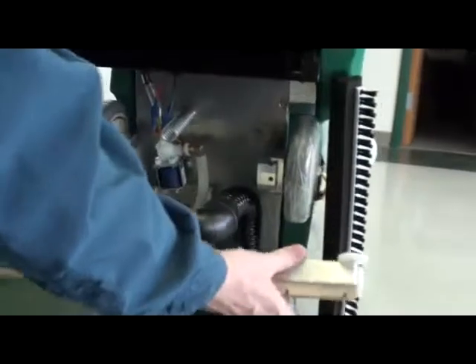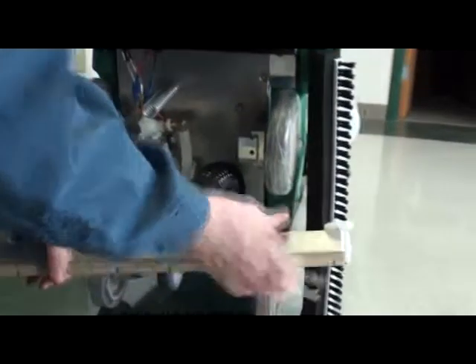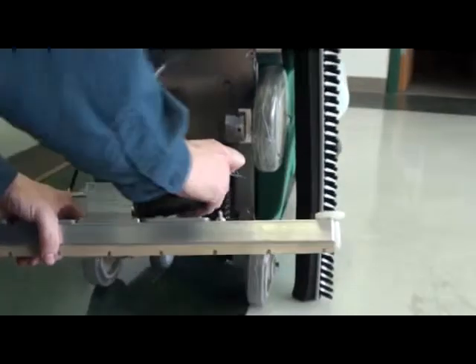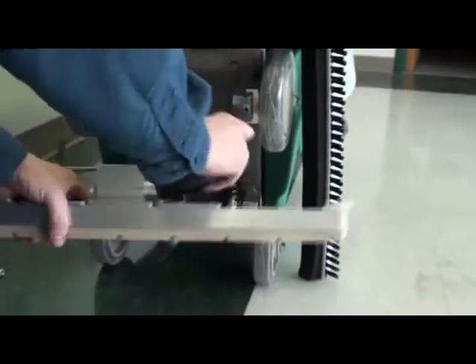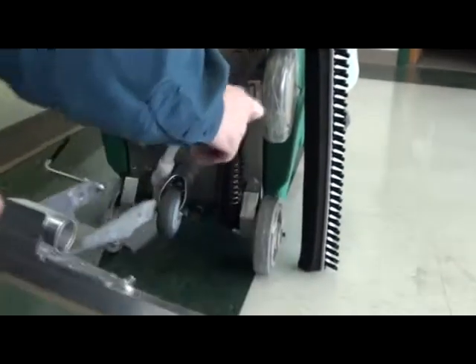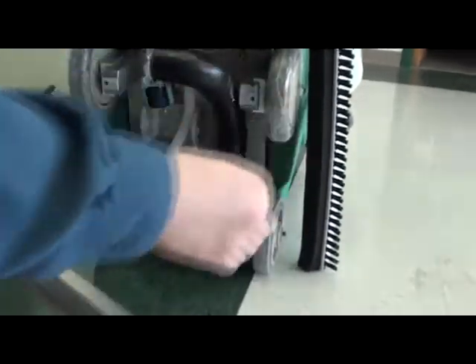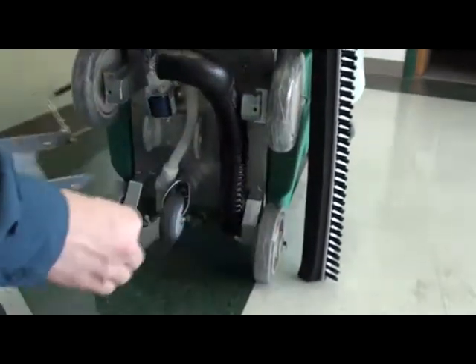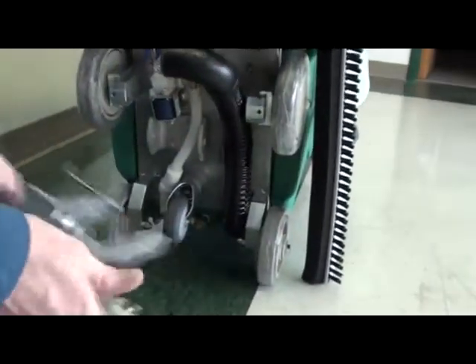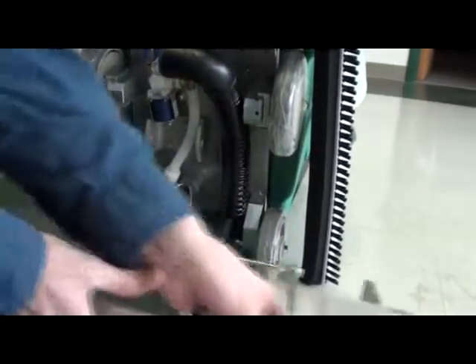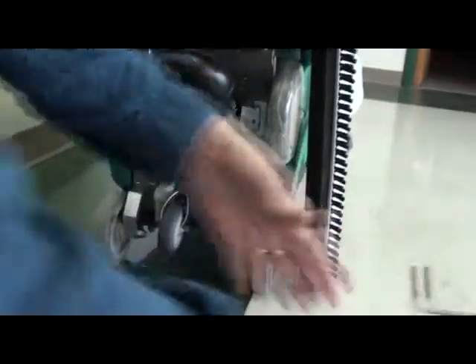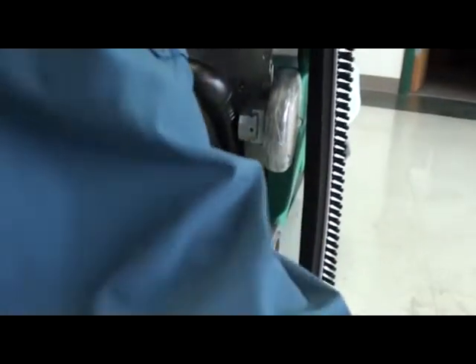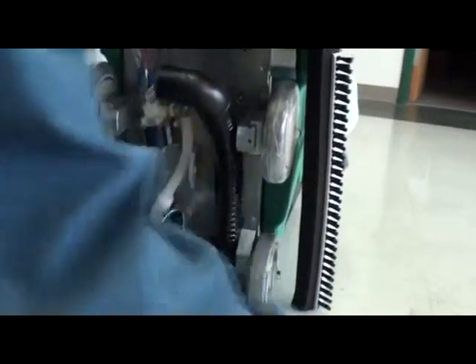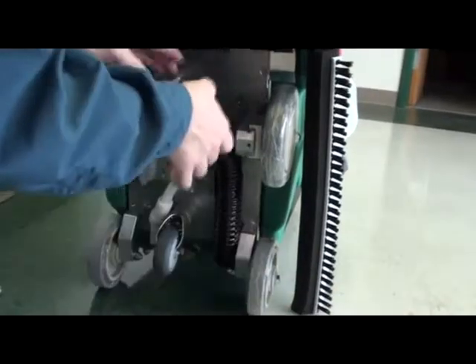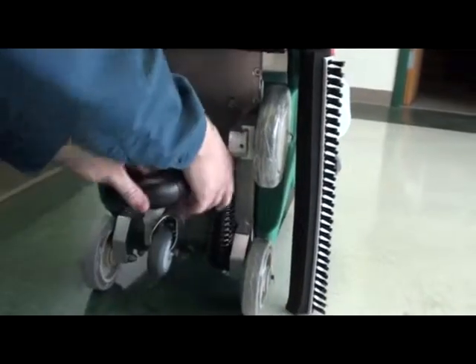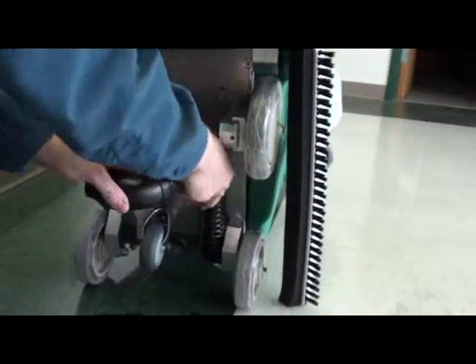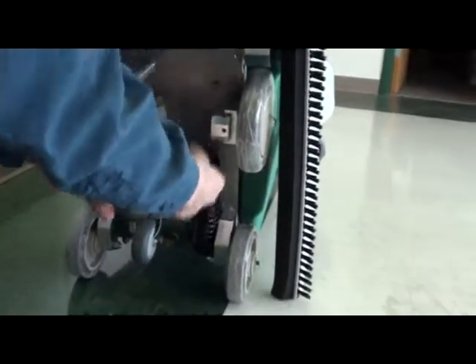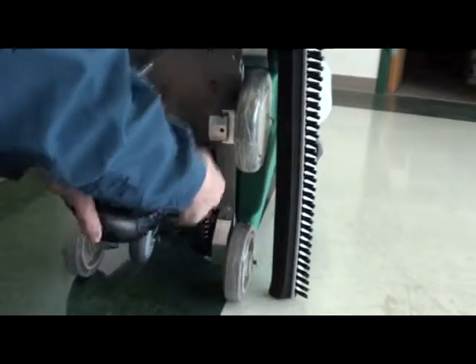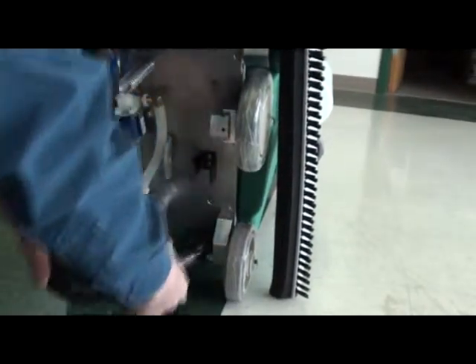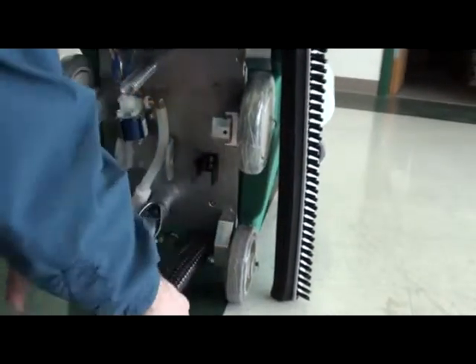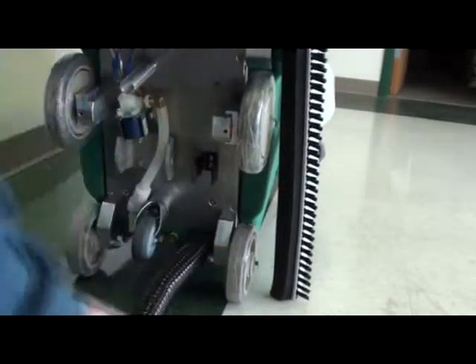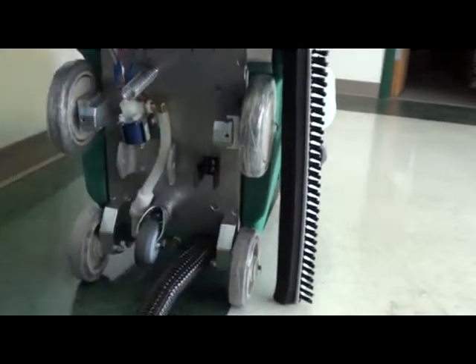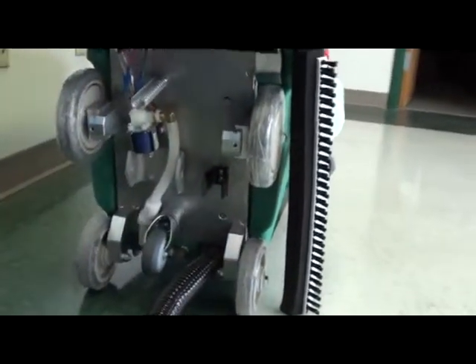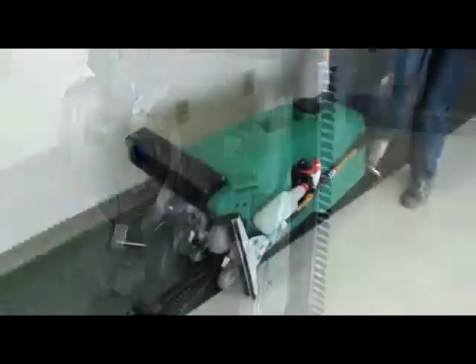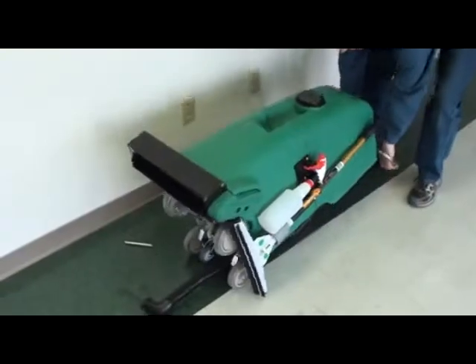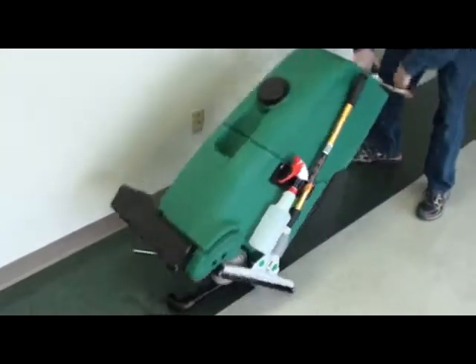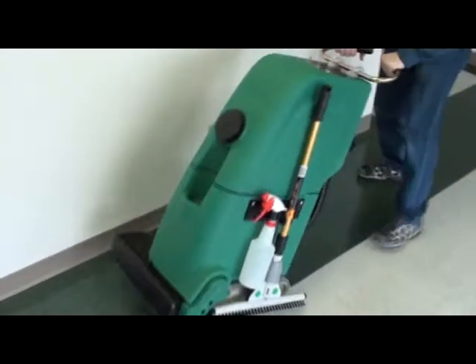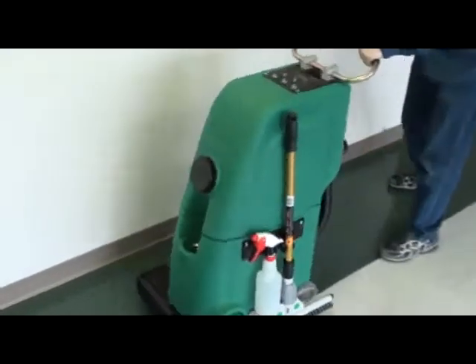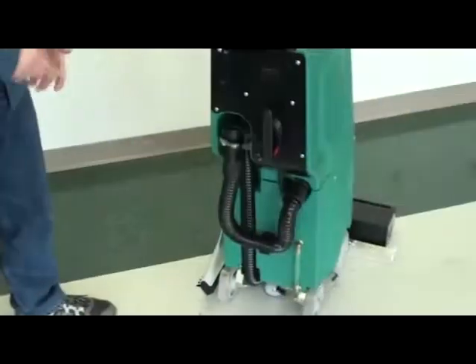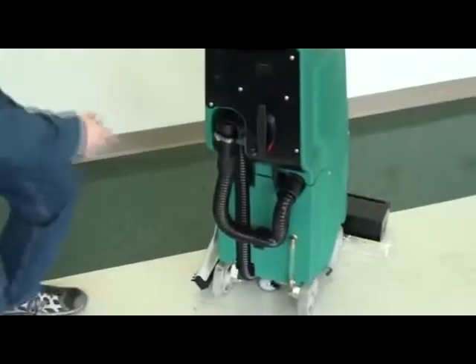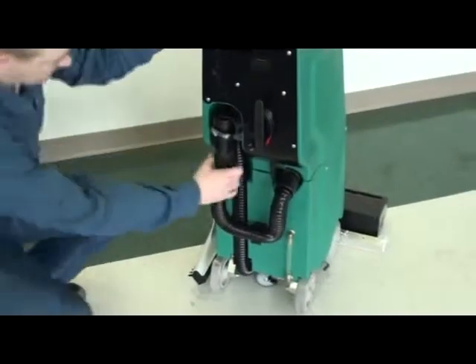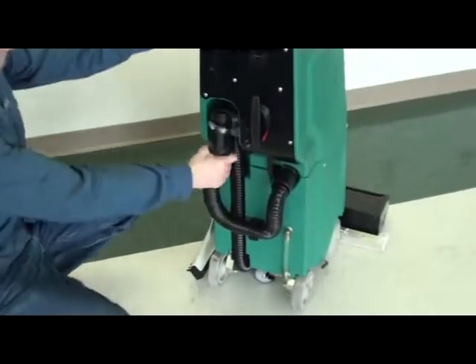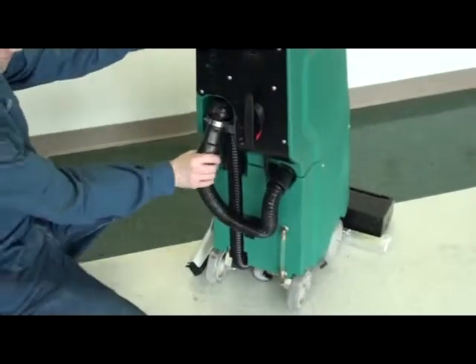Slide off the squeegee hose and pull it out of its holders. Tip the moppet up and pull out the drain hose.